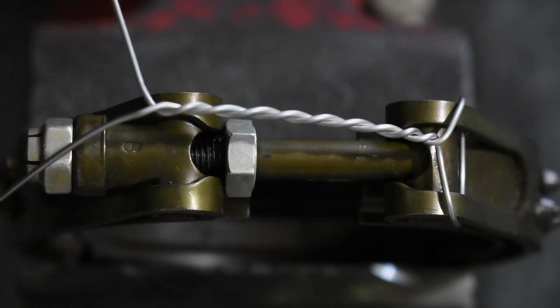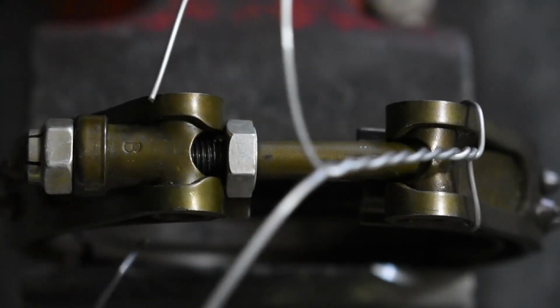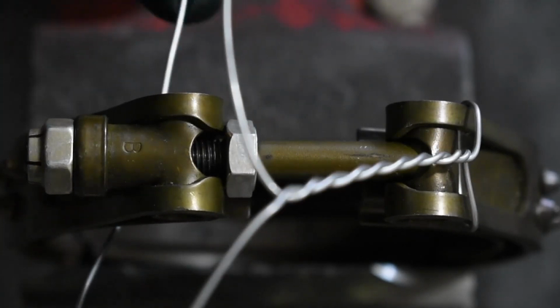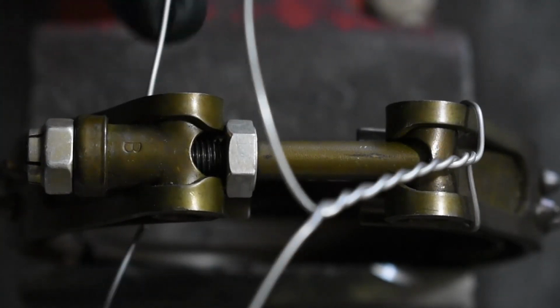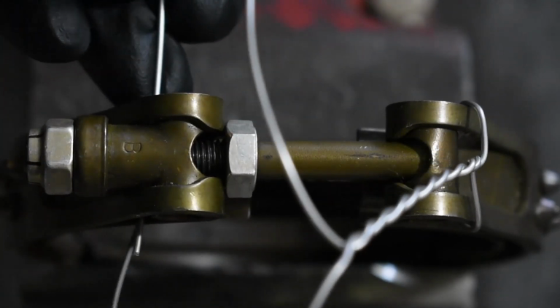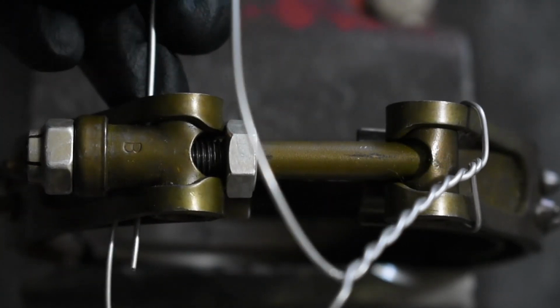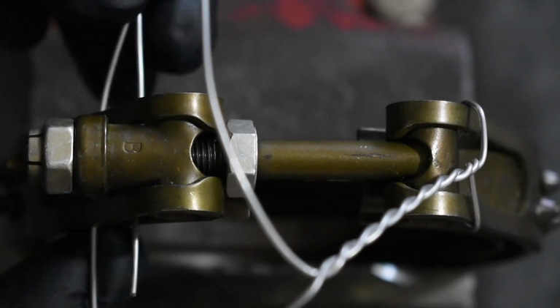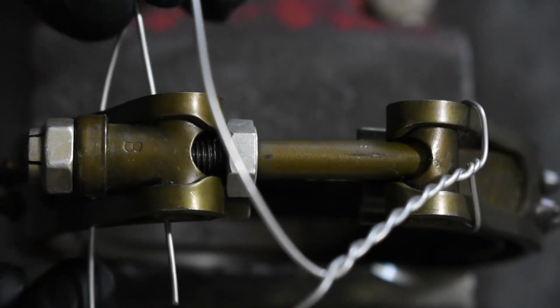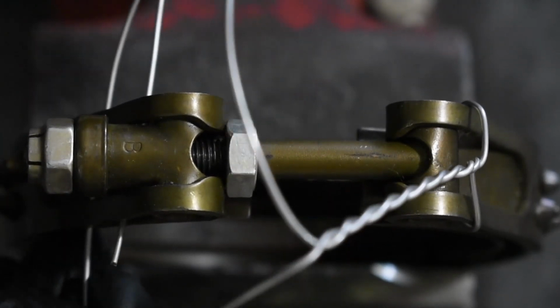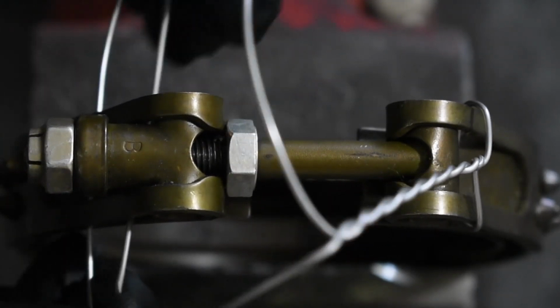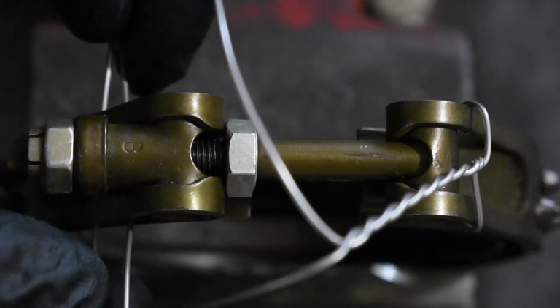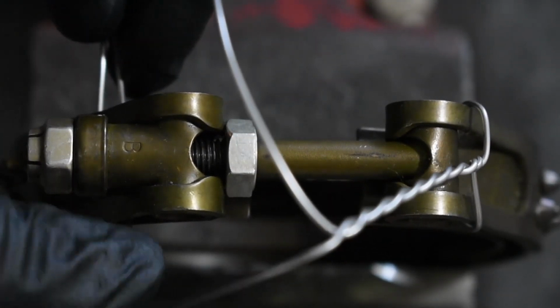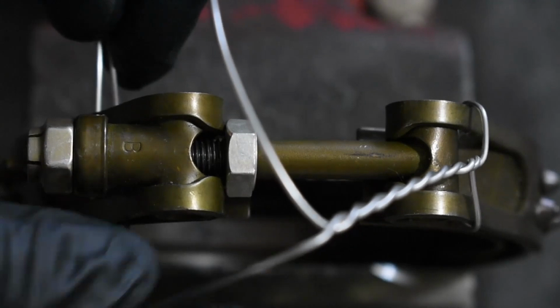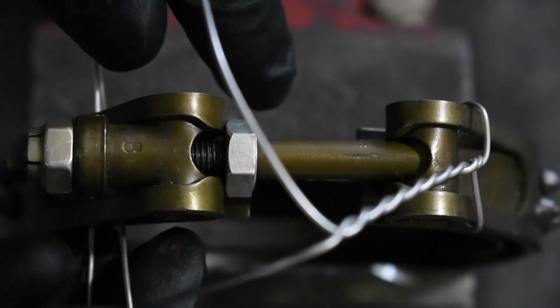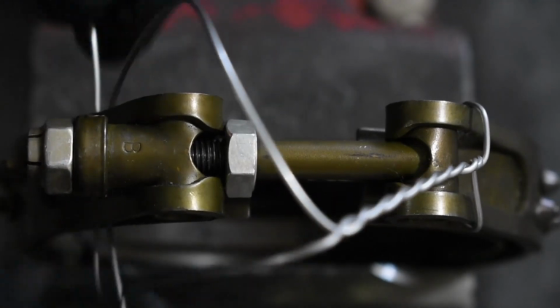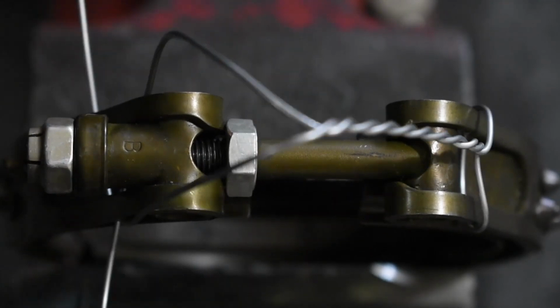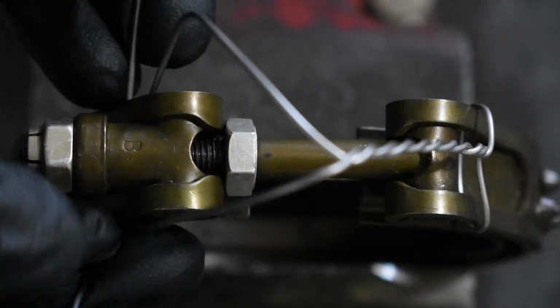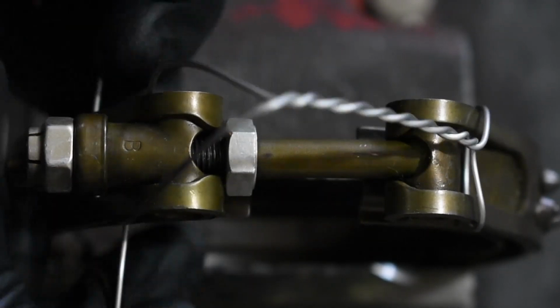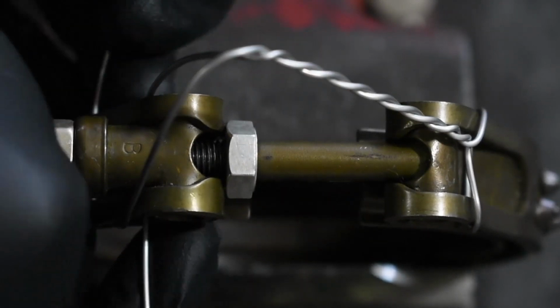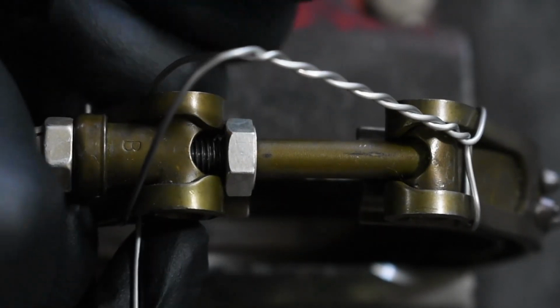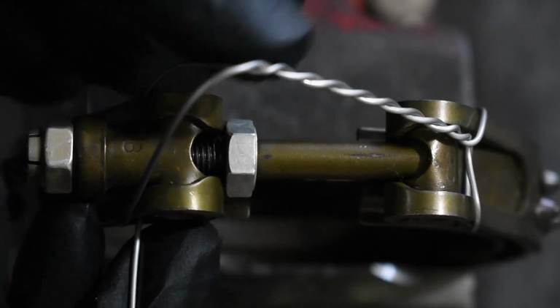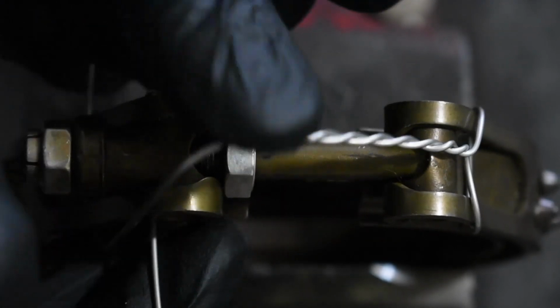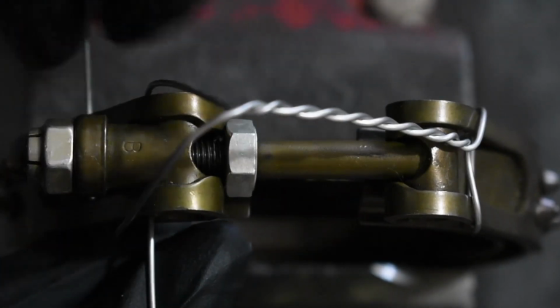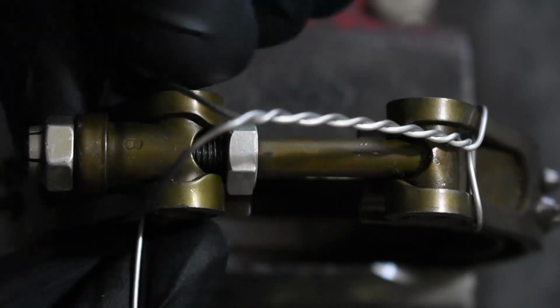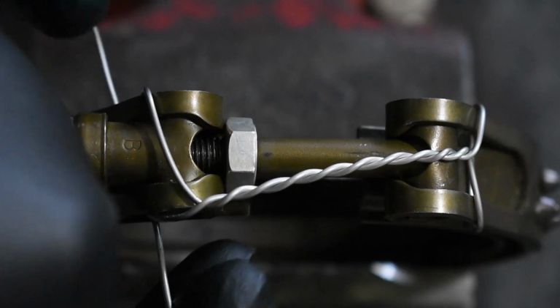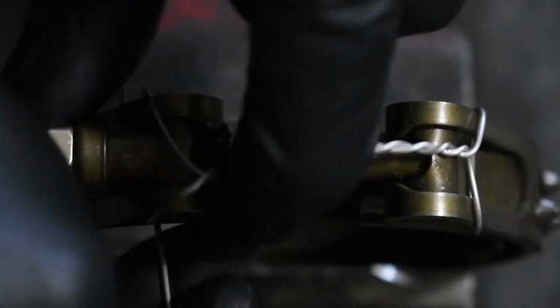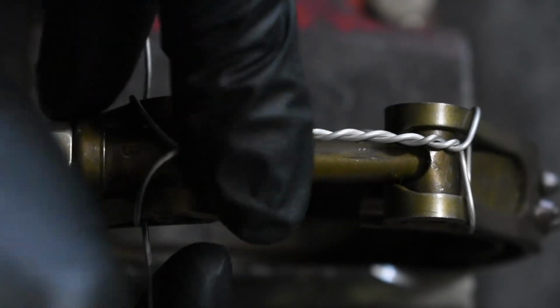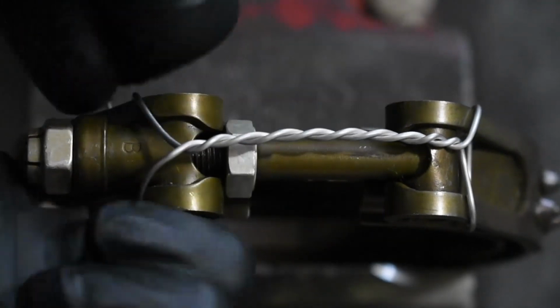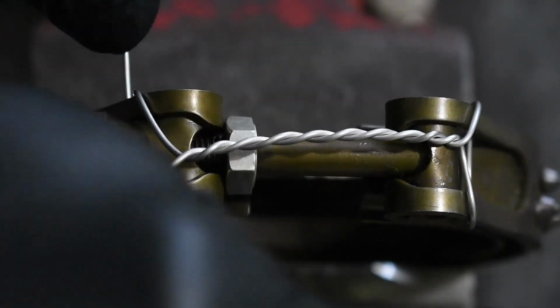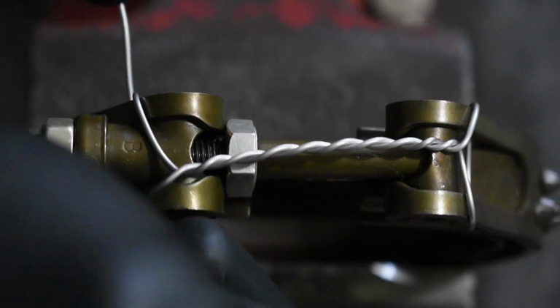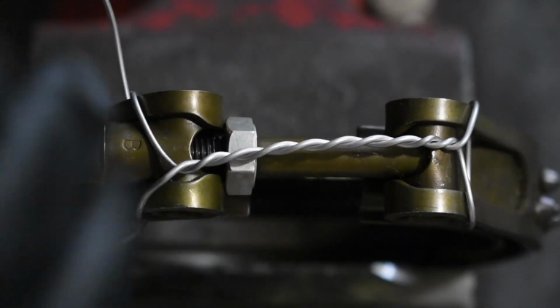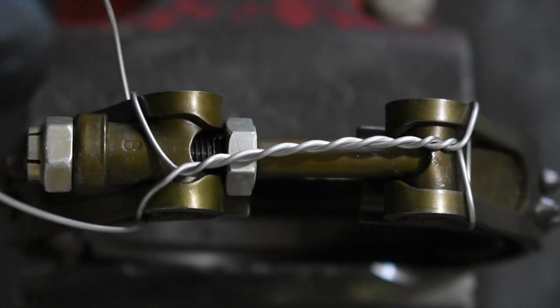From there, we are going to feed our safety wire through either side of the clamp and pull it as tight as we can, making sure that the center strand of double twist is nice and tight.